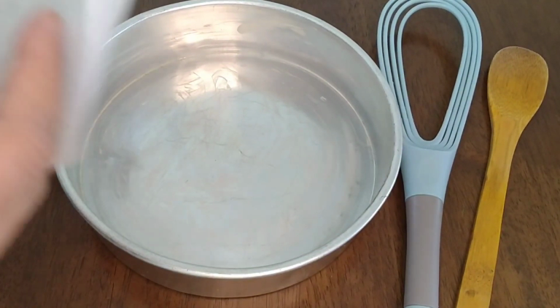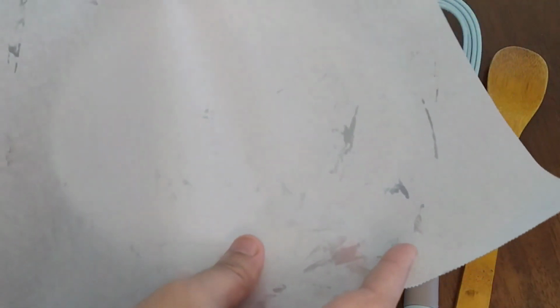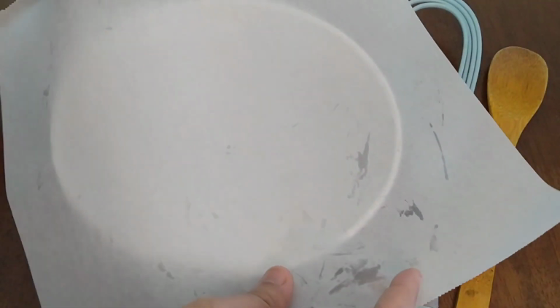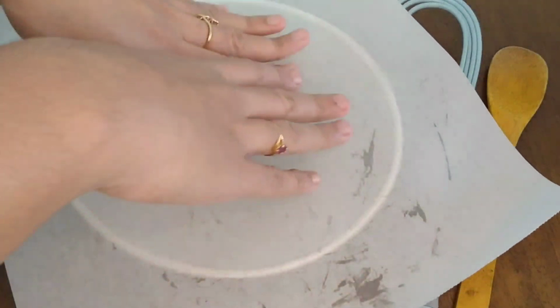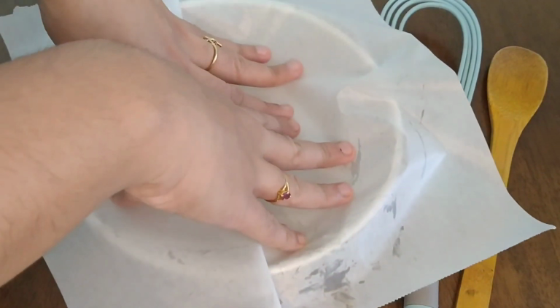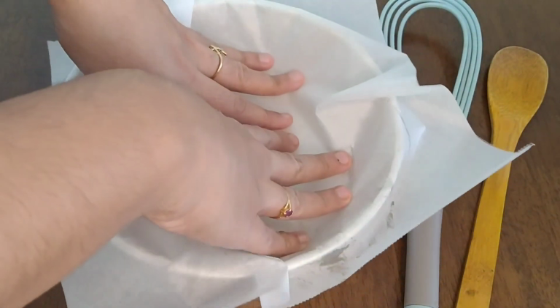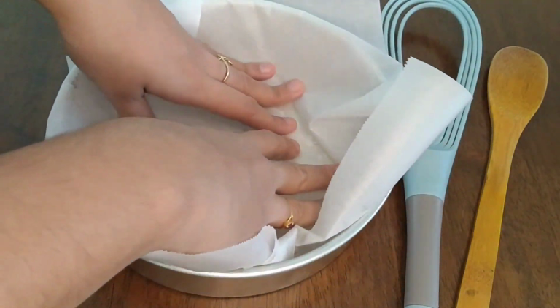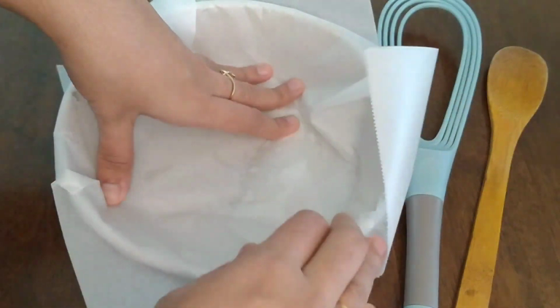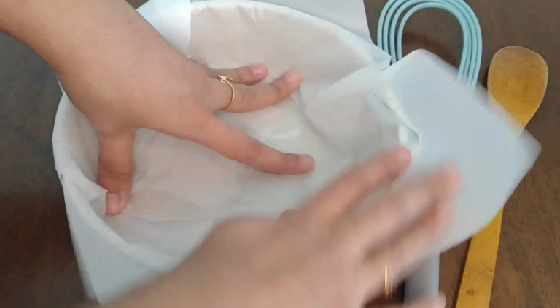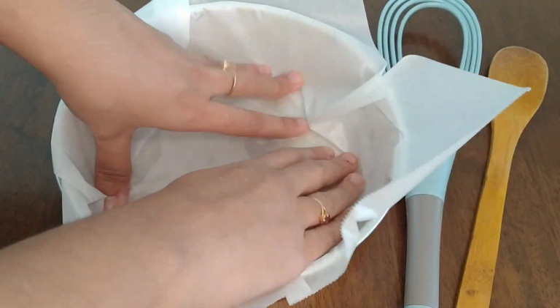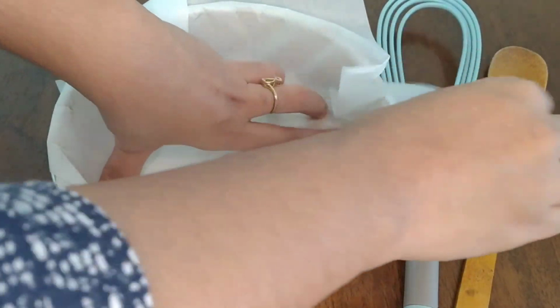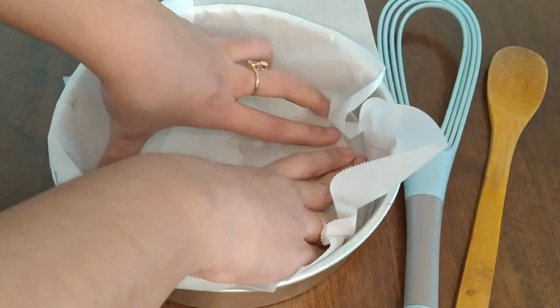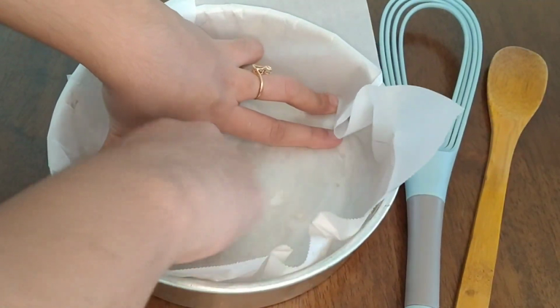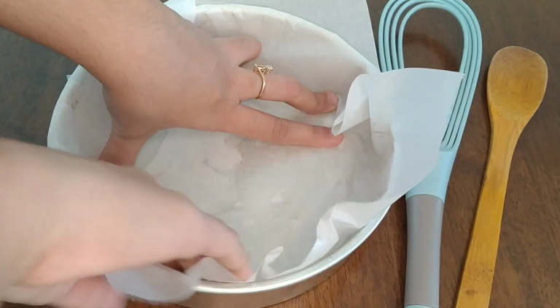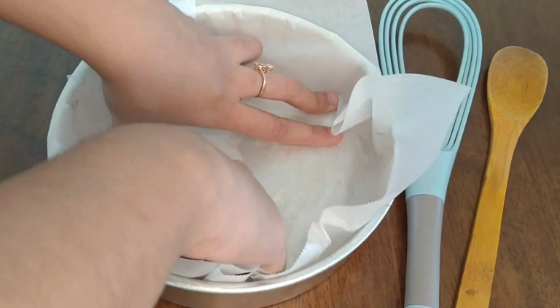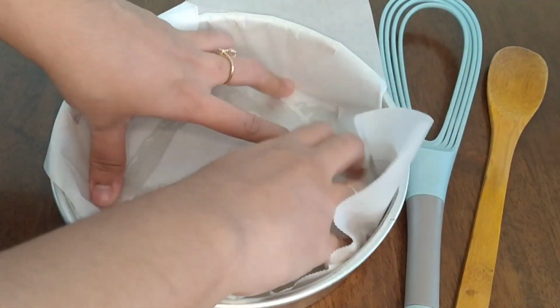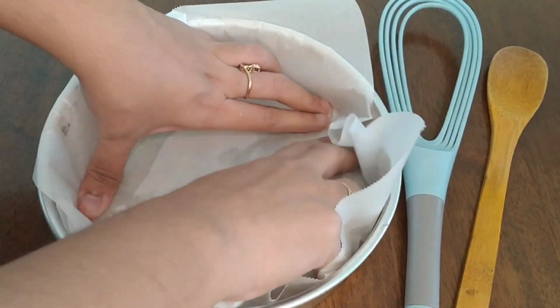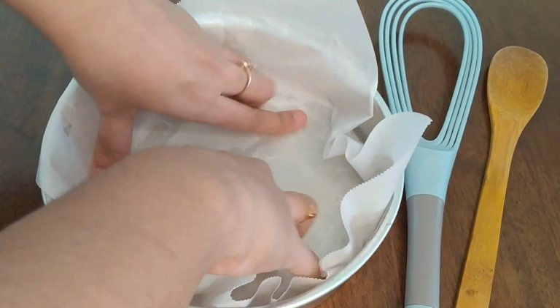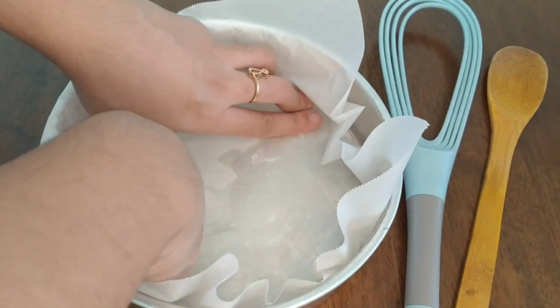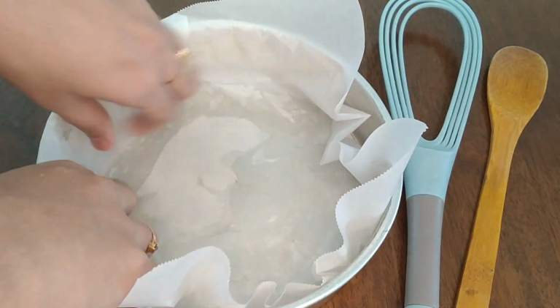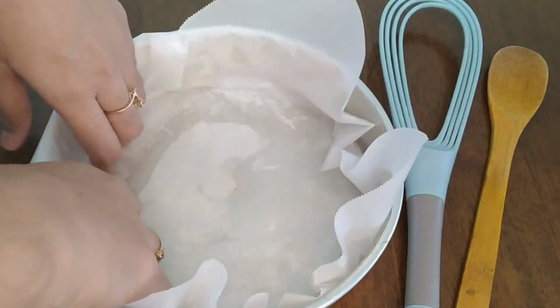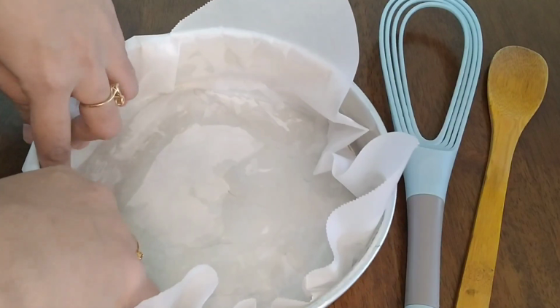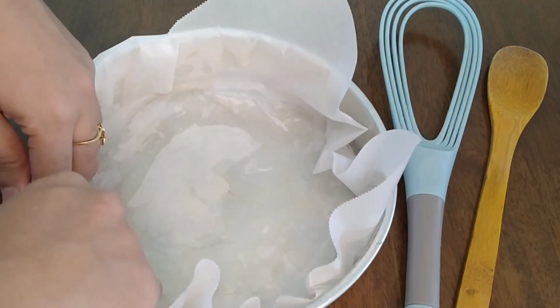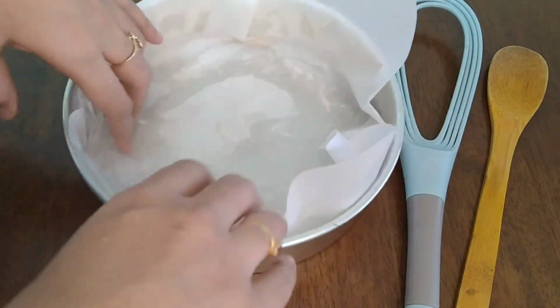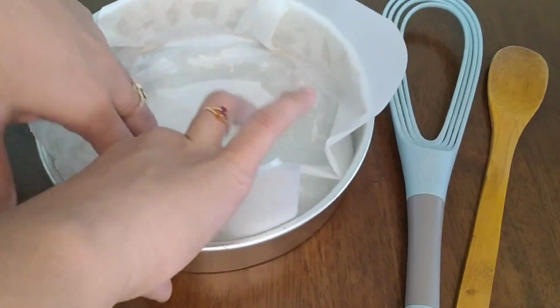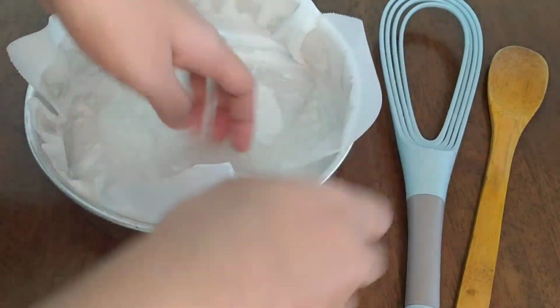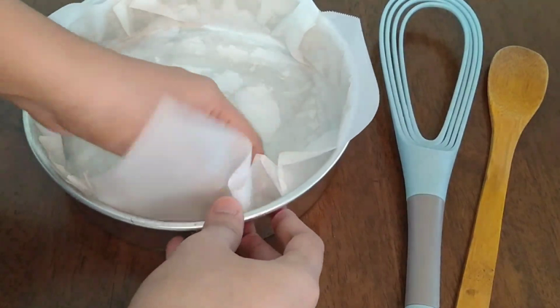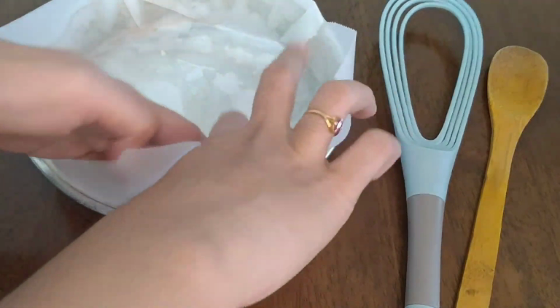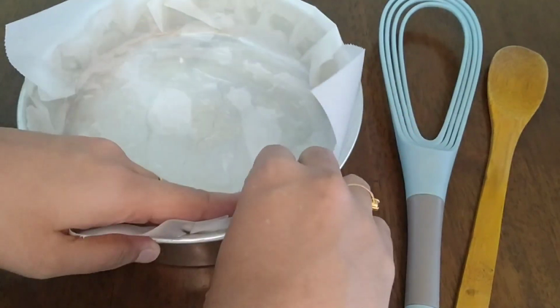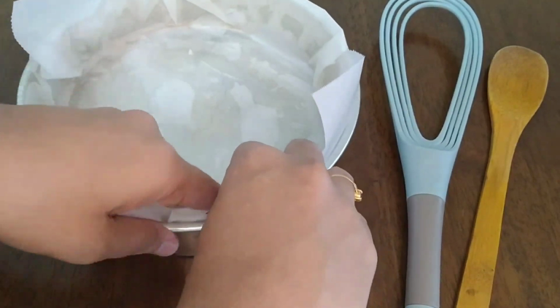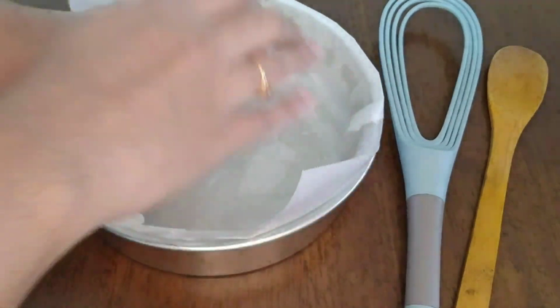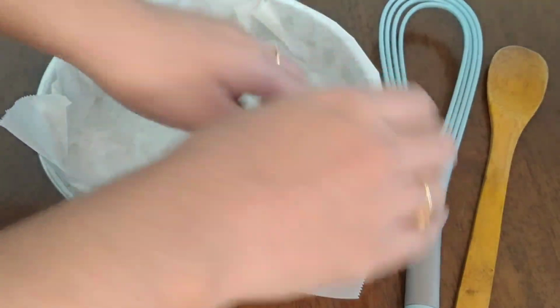I'm going to put butter paper in the pan. I'm going to cut this wax paper and cut it on the side.